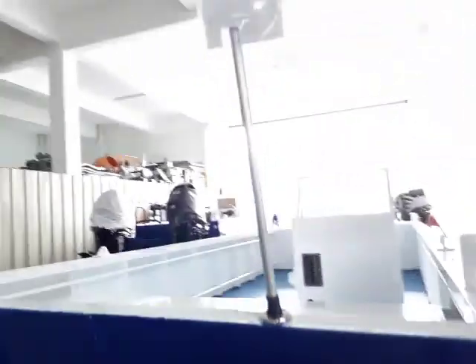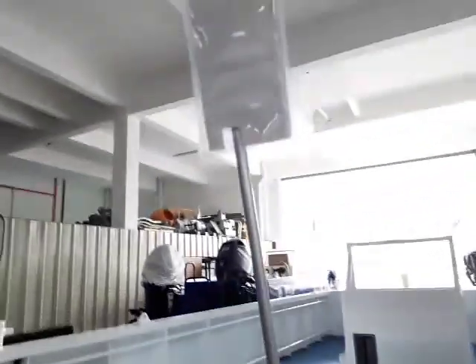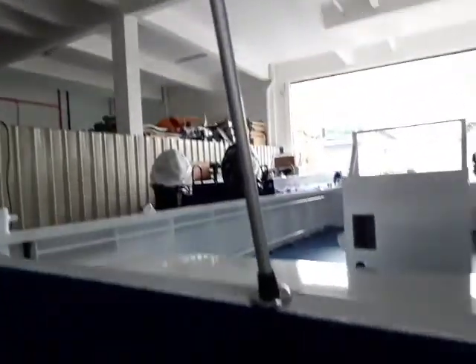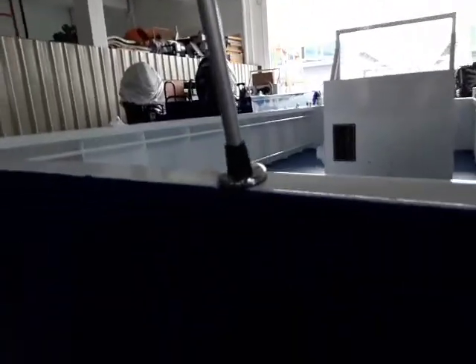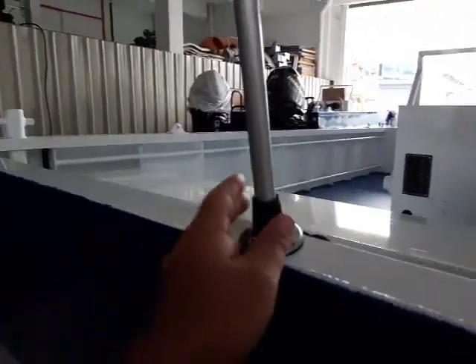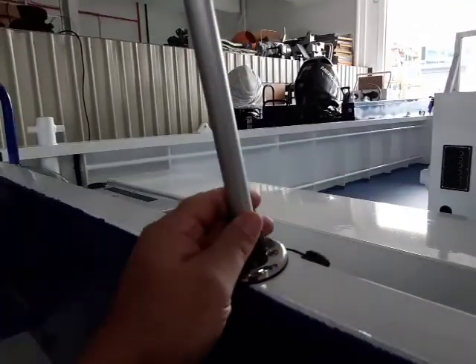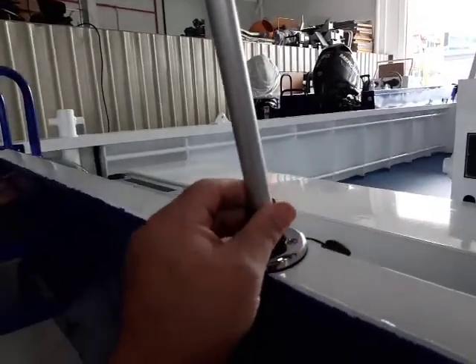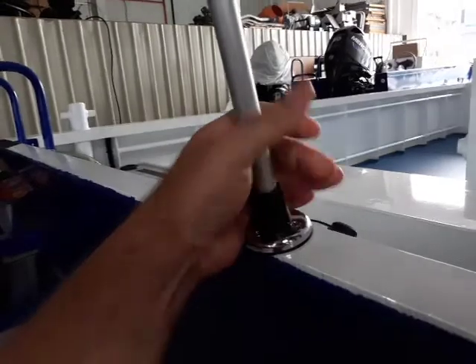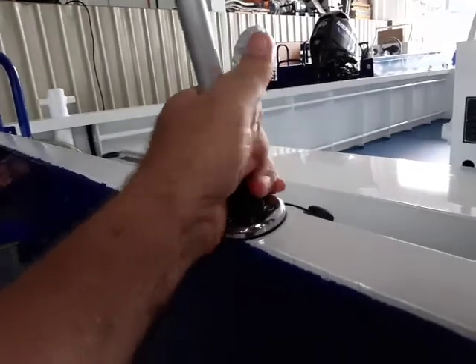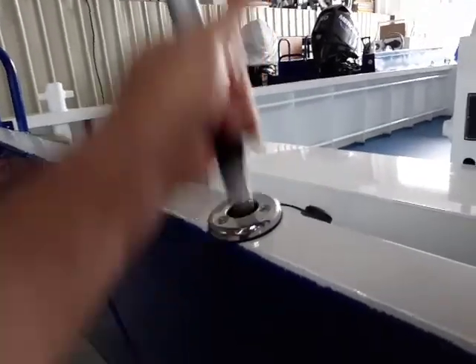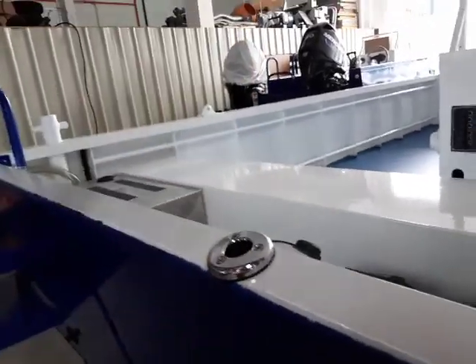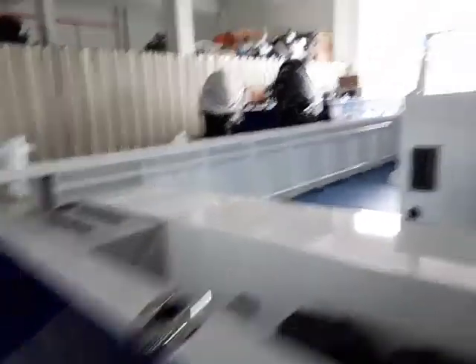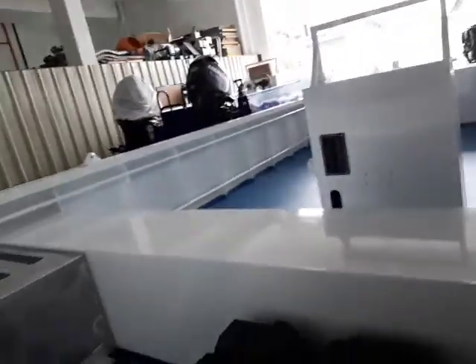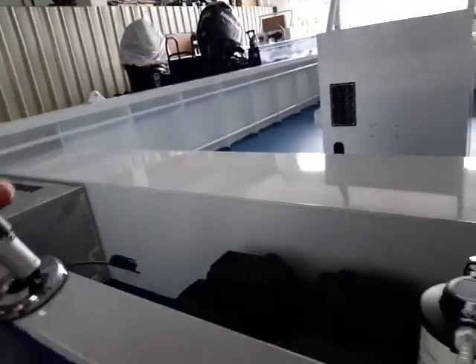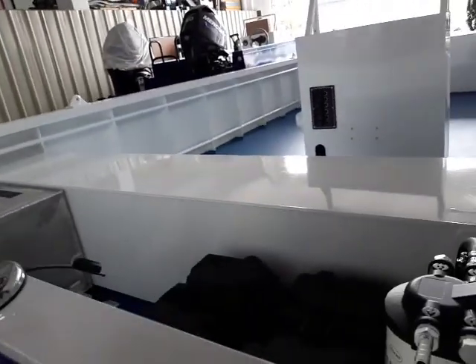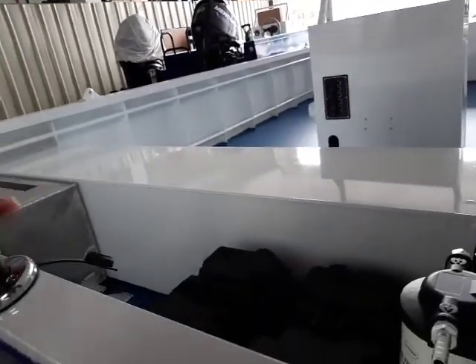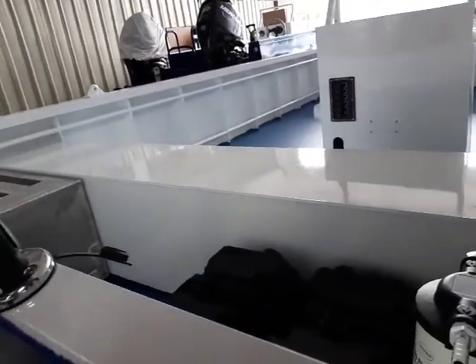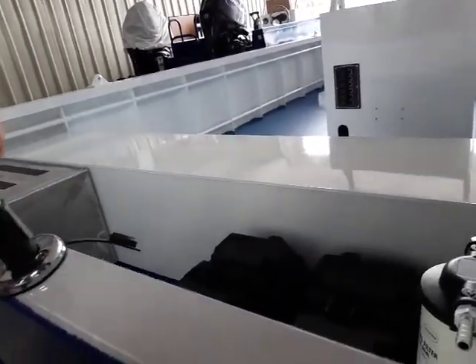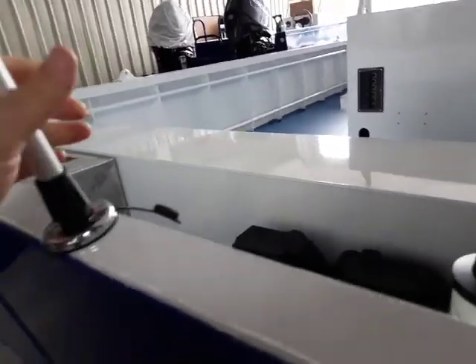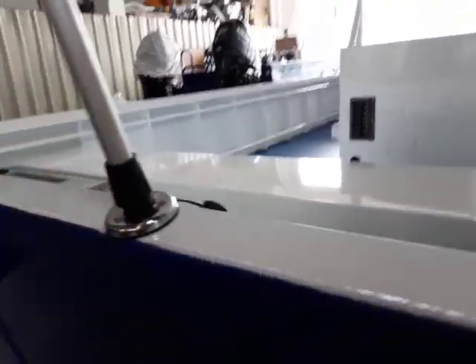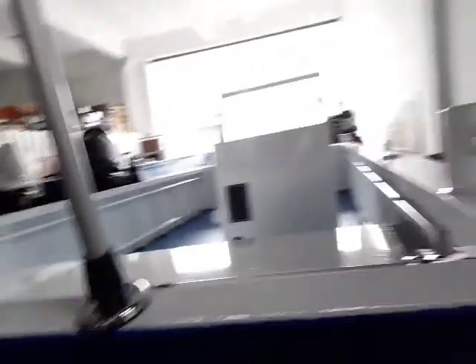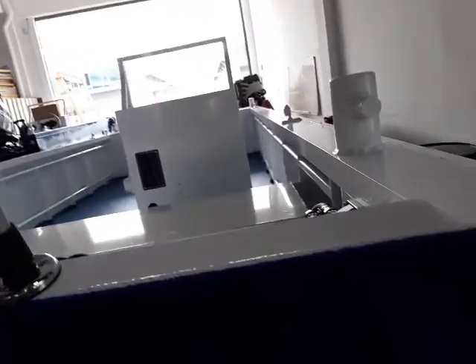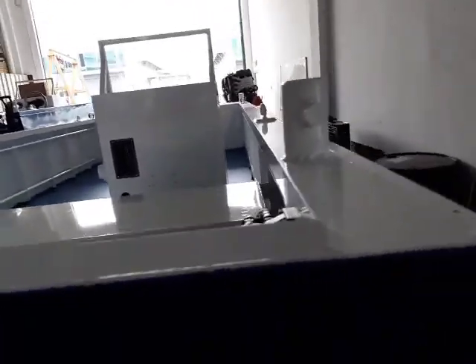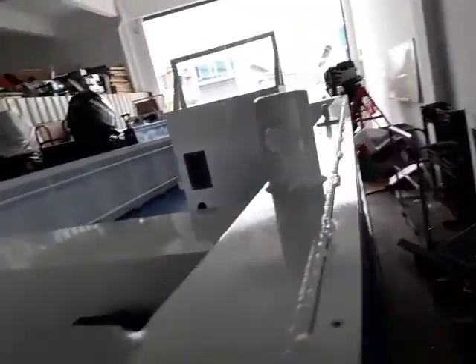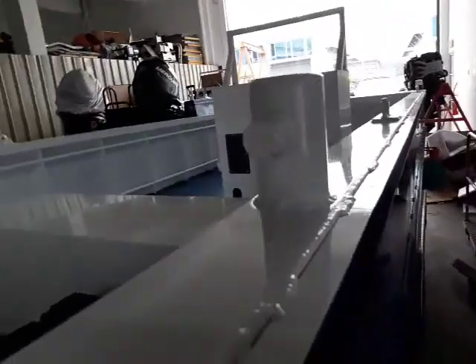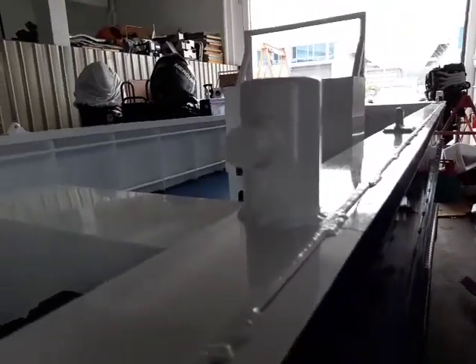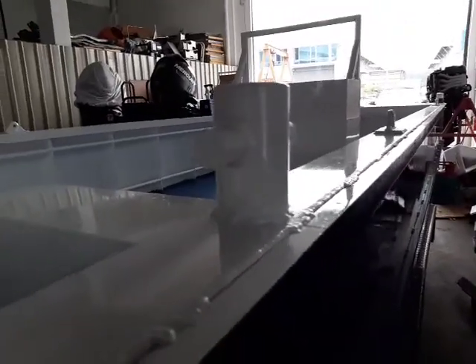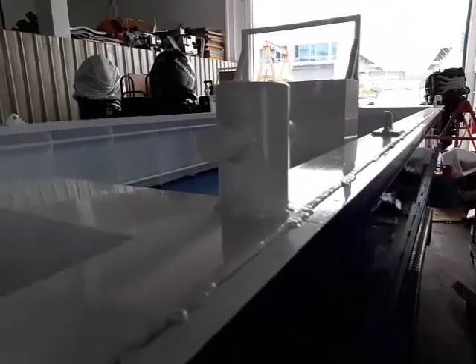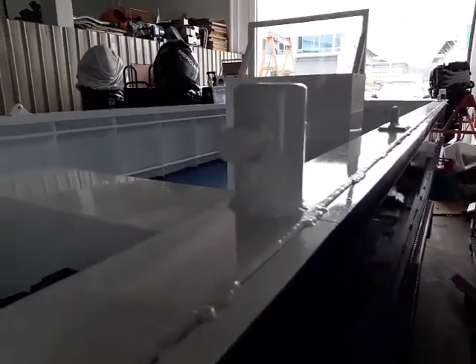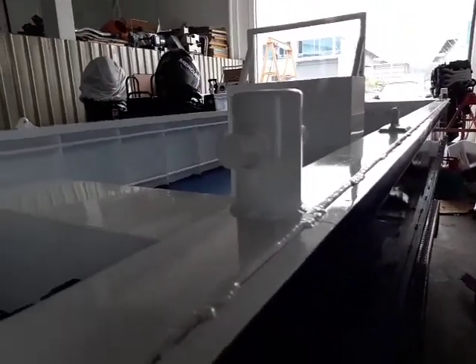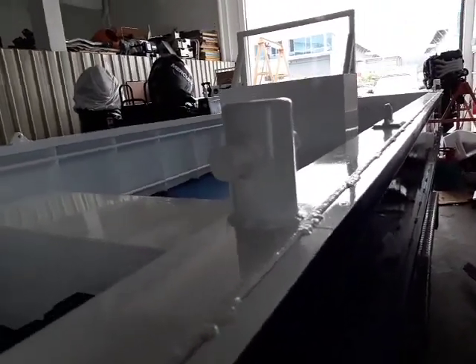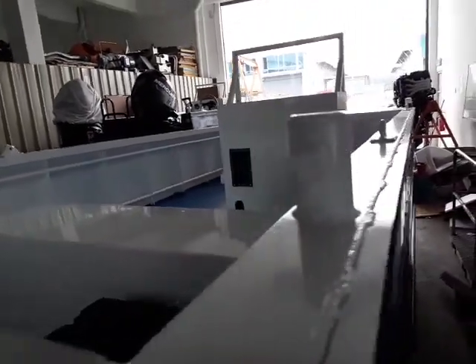Again that's the mast light — that just pulls out, goes up the front, Bob's your uncle. There's that big bollard.